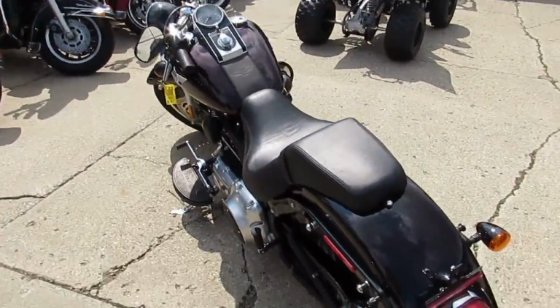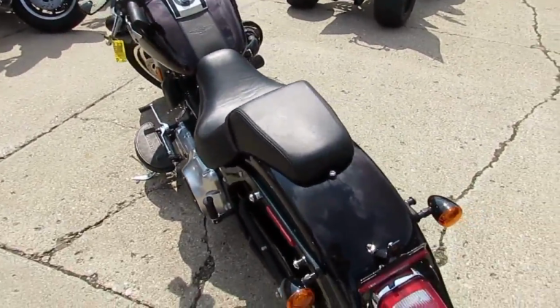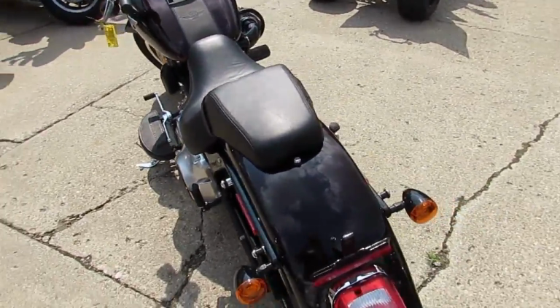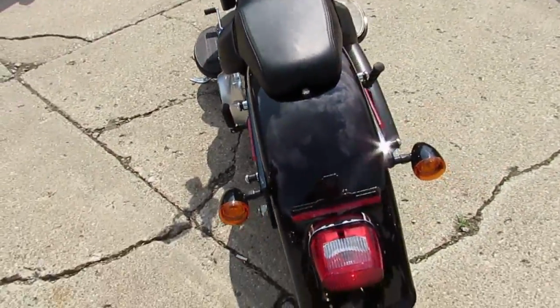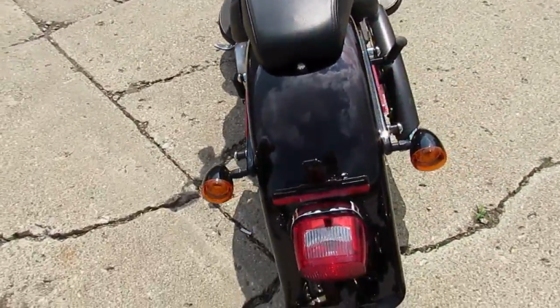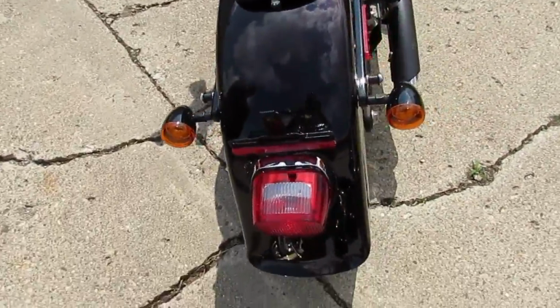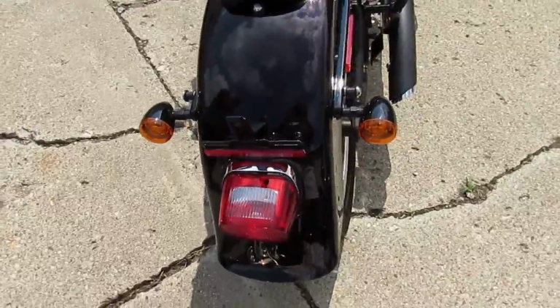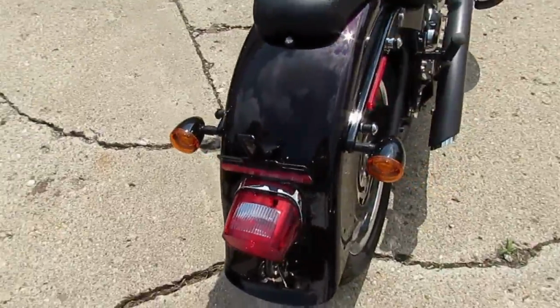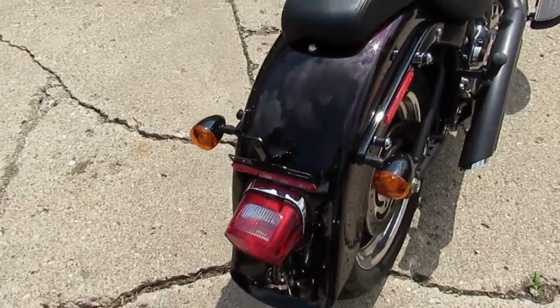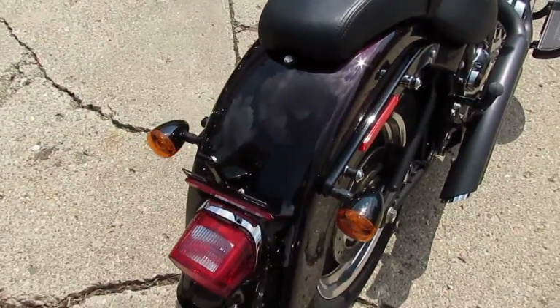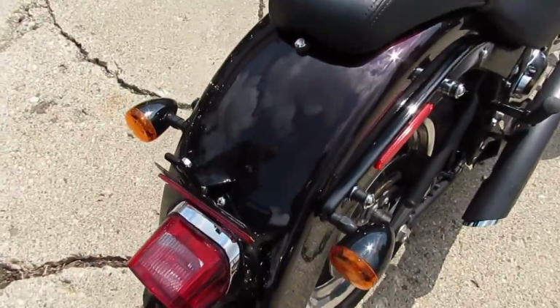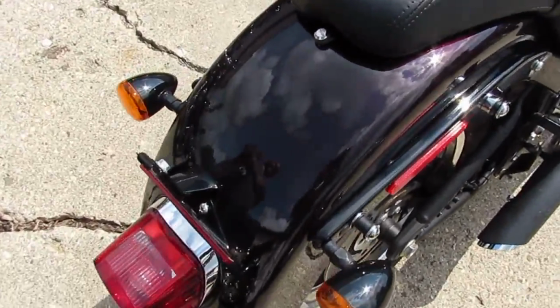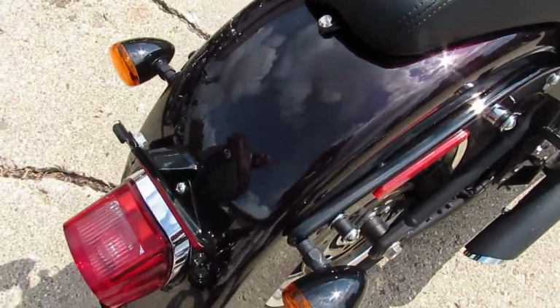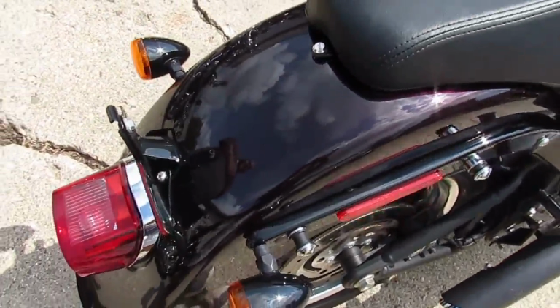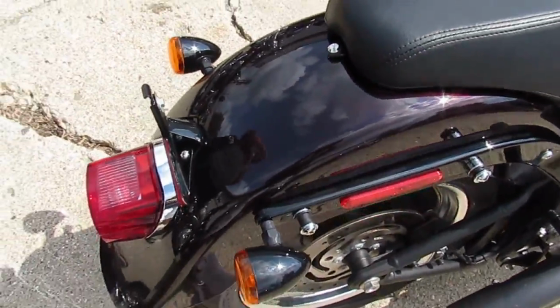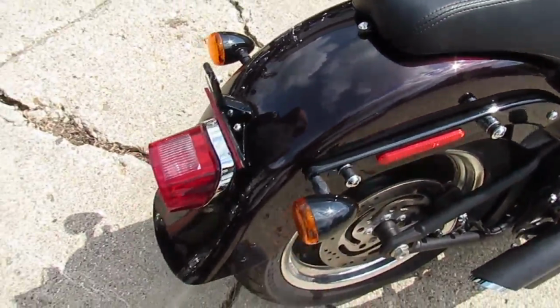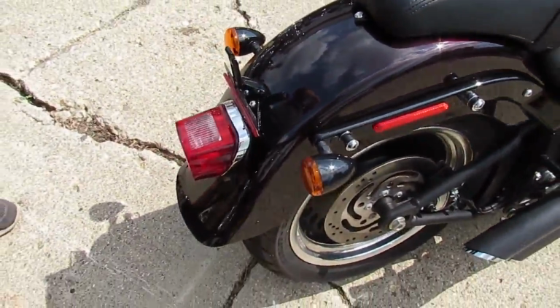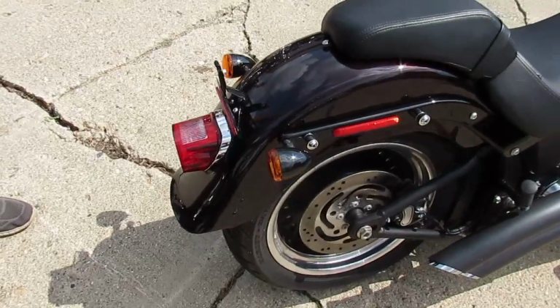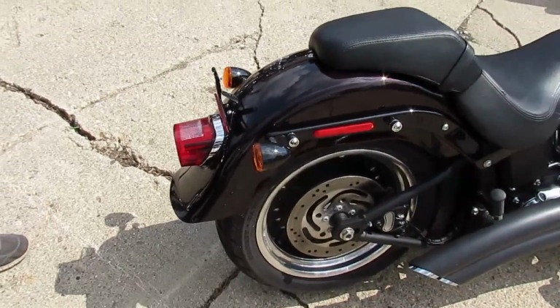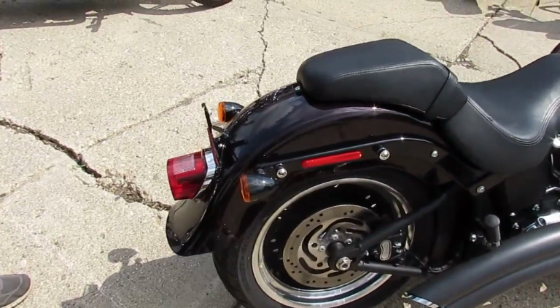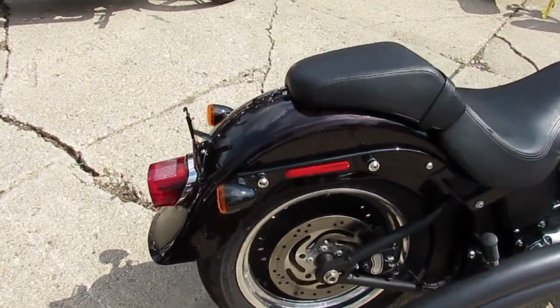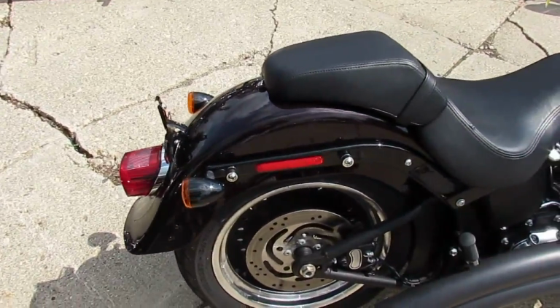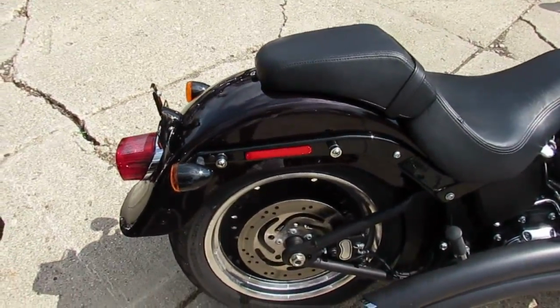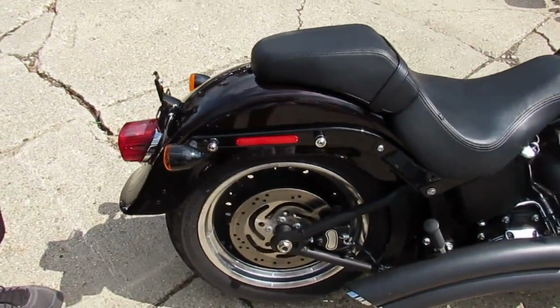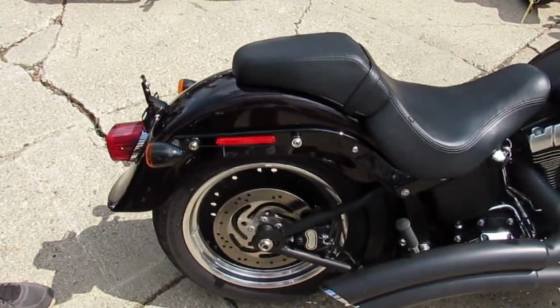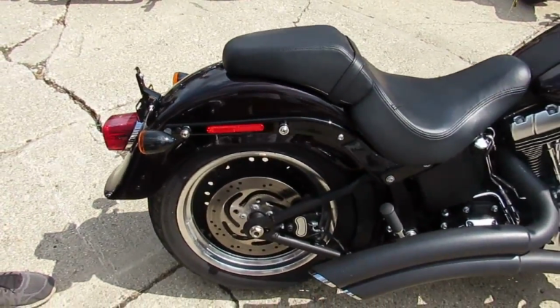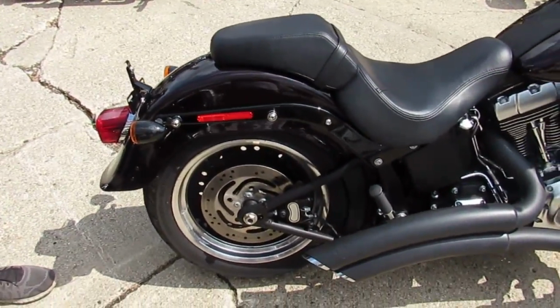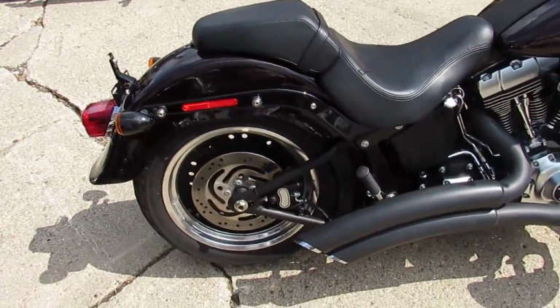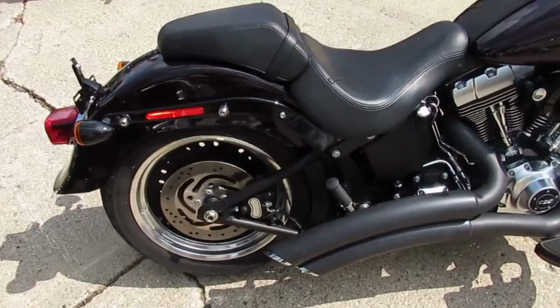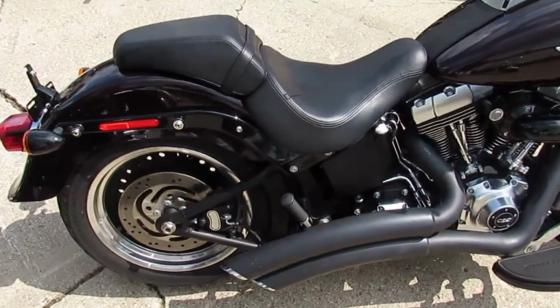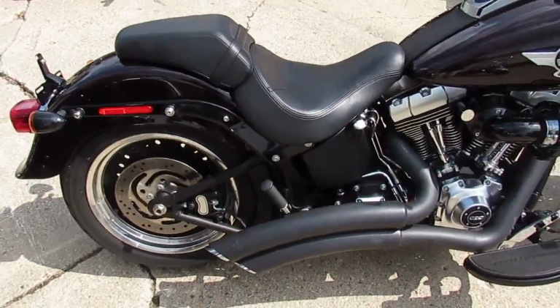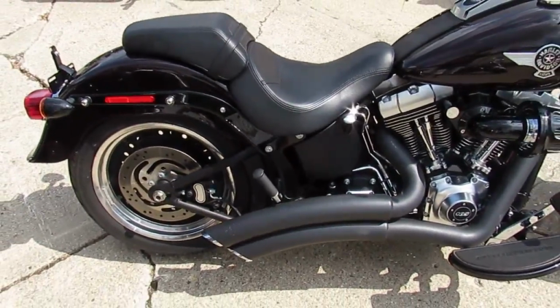It's a 2014 Harley Fat Boy Low. This one only has 1,582 miles — you guys heard that right, 1,582 miles. Why buy new? You can save thousands on this low mileage, one owner bike.